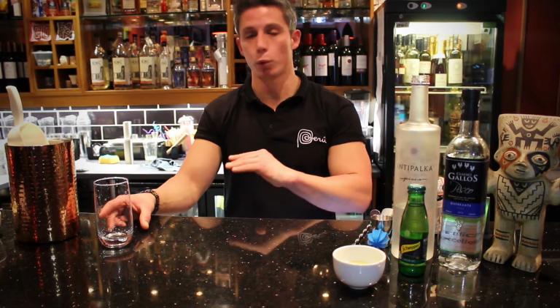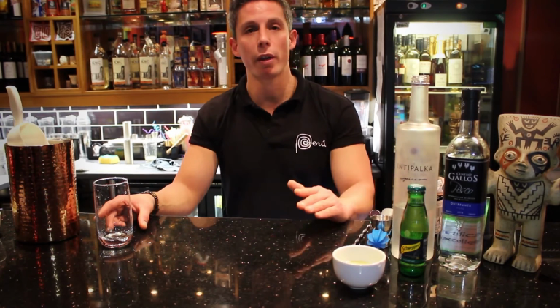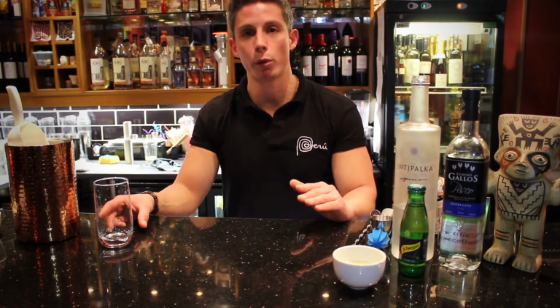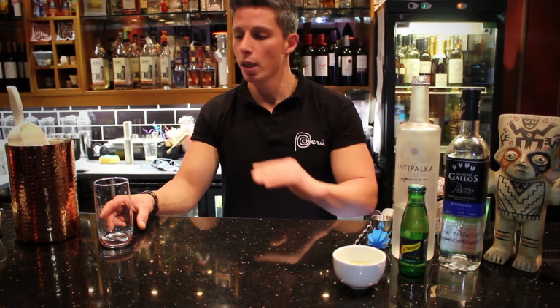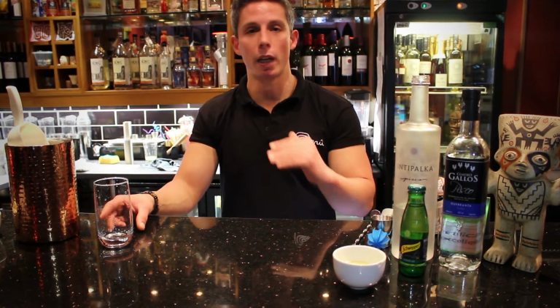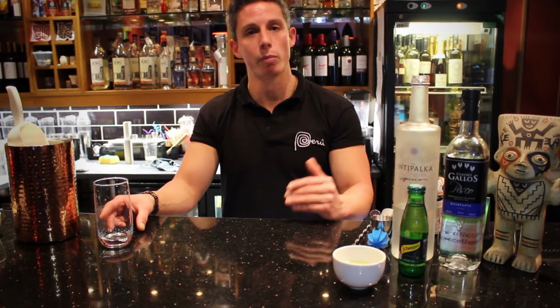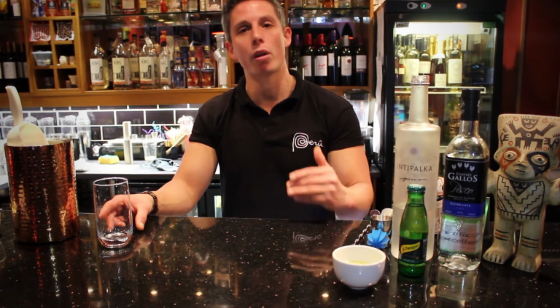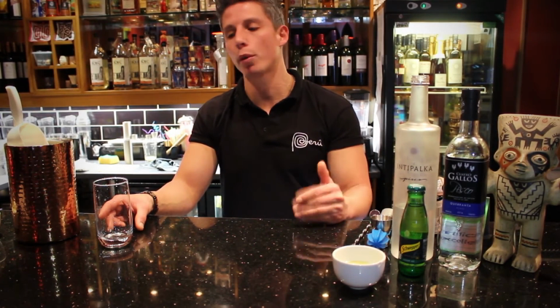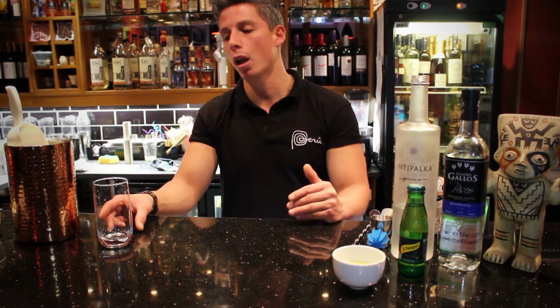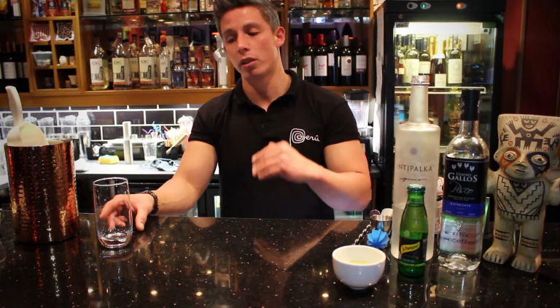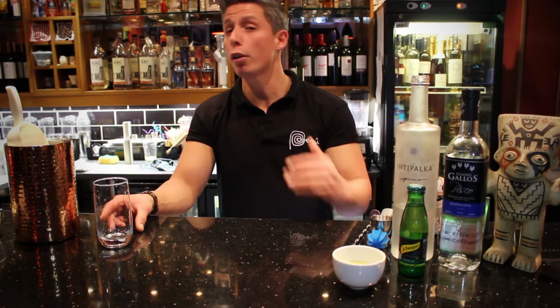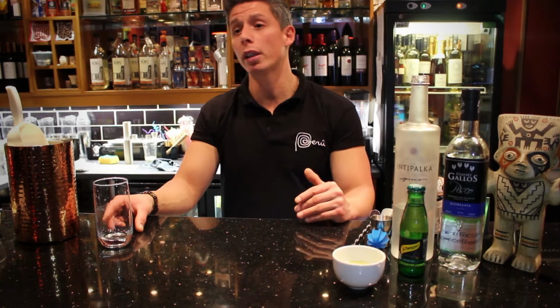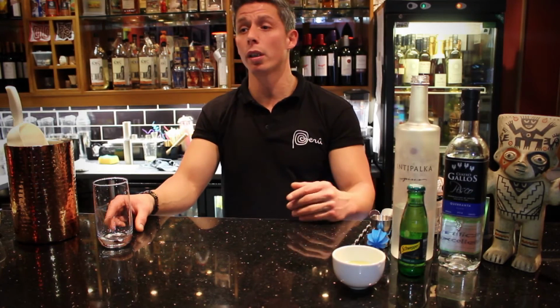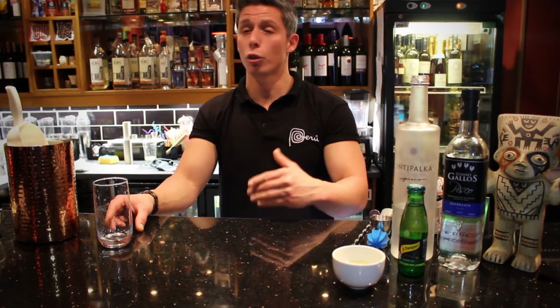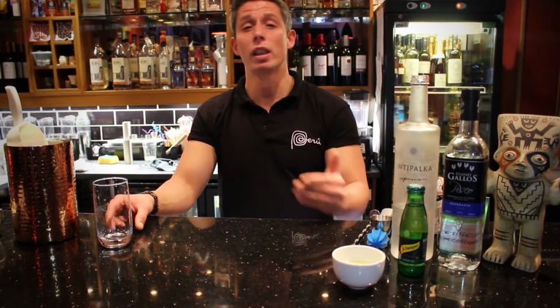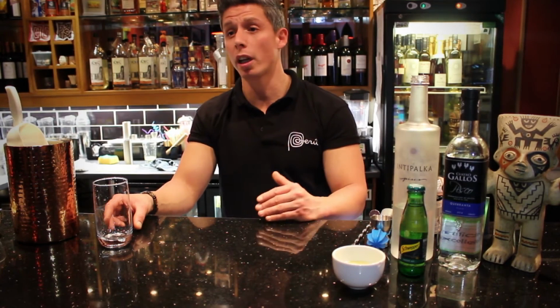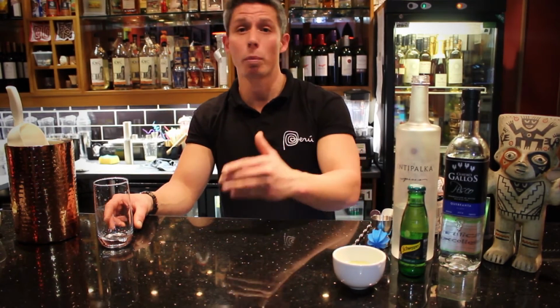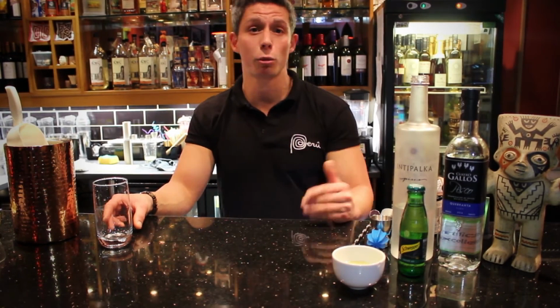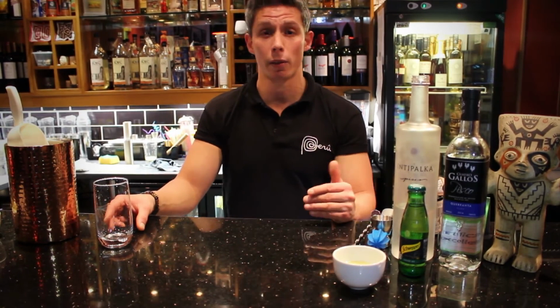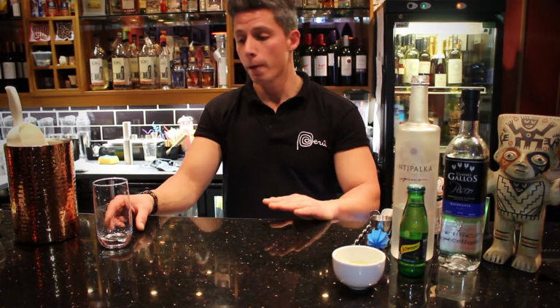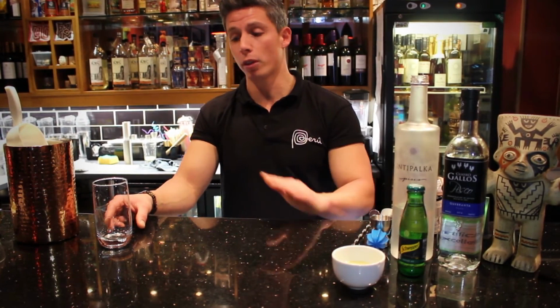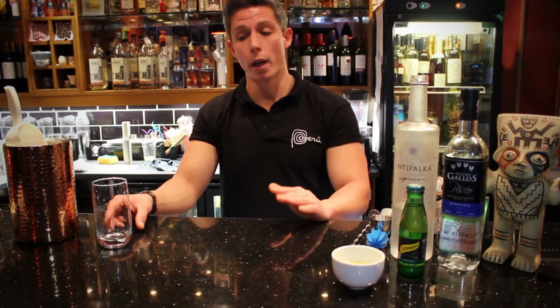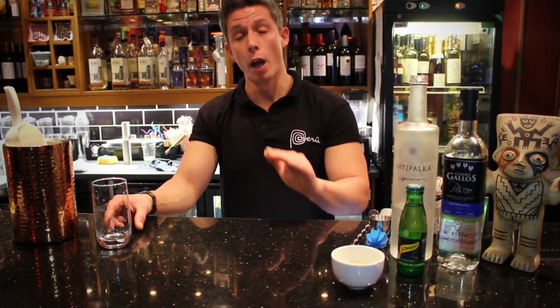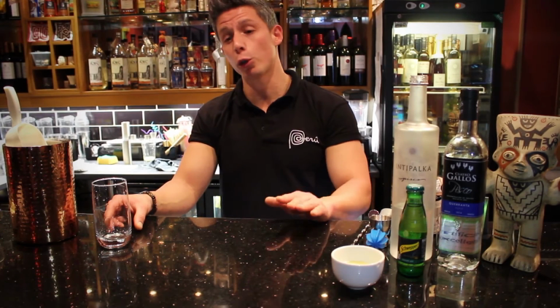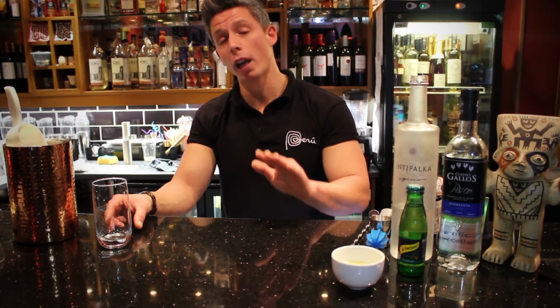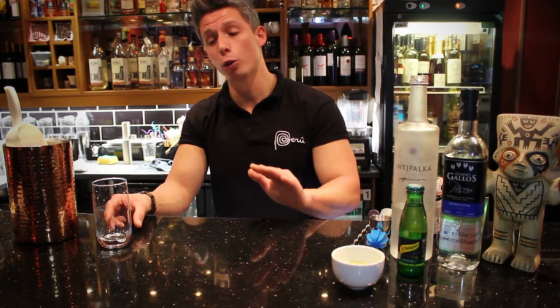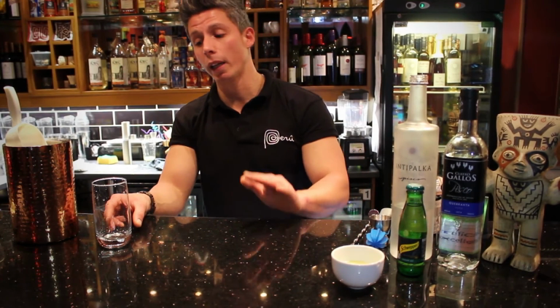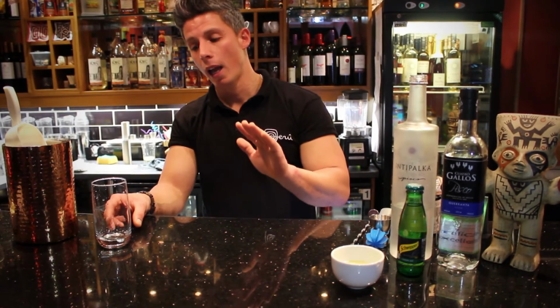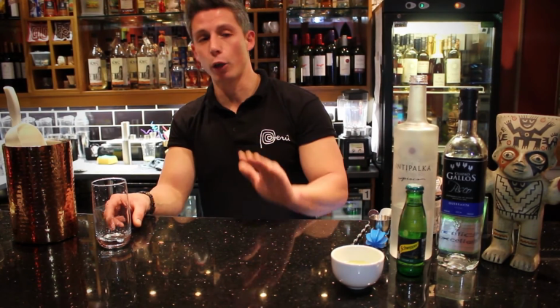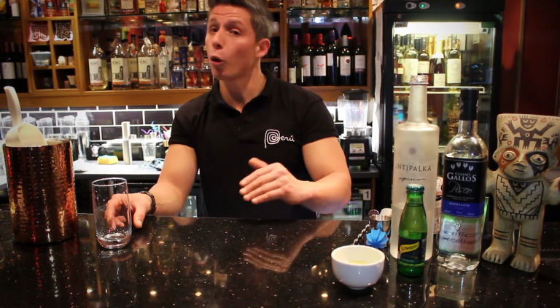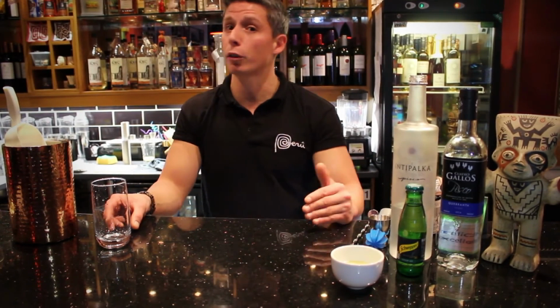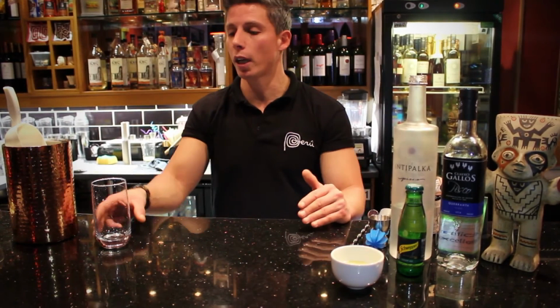It's one of my favorites. It's becoming more and more popular. It's a very friendly drink, so you don't need a shaker or blender to make it. That's why I'll show you today how to make a good base chilcano.